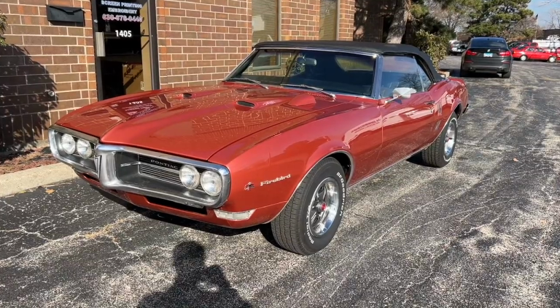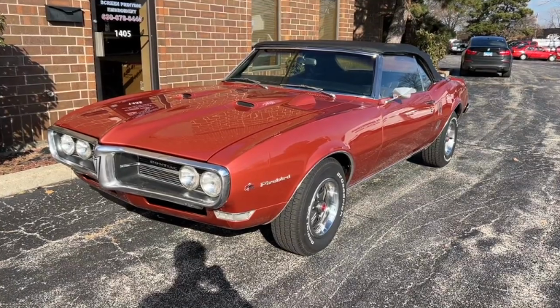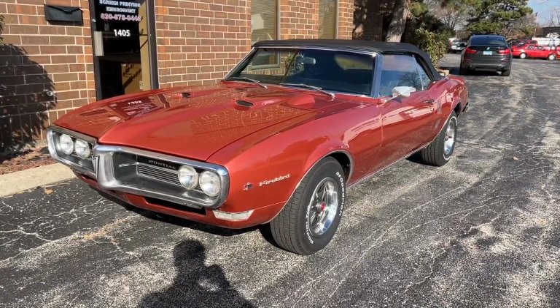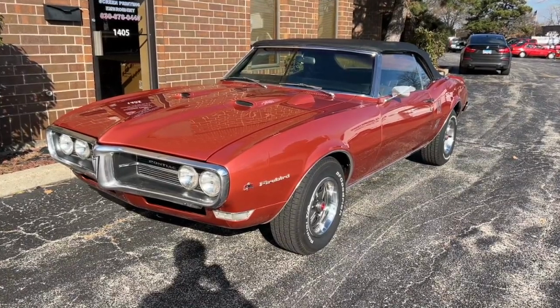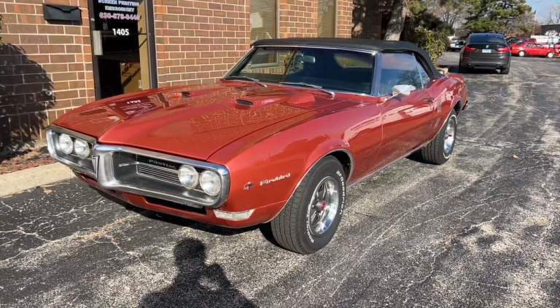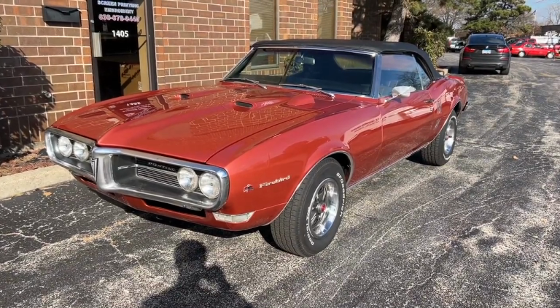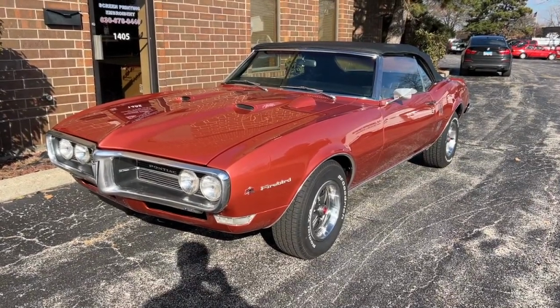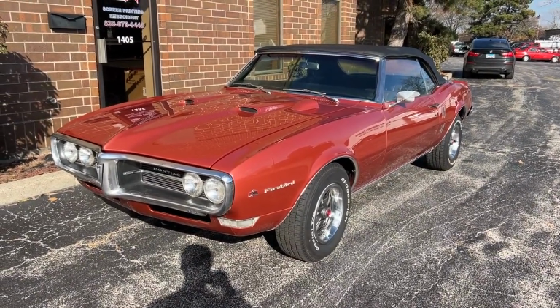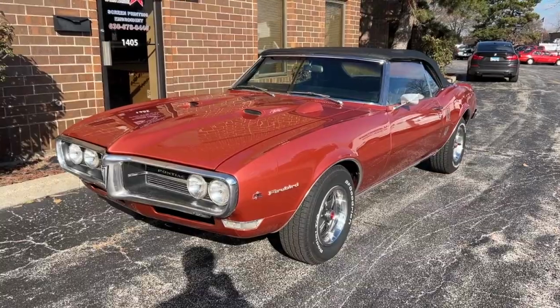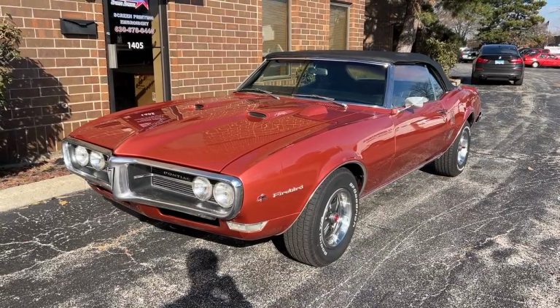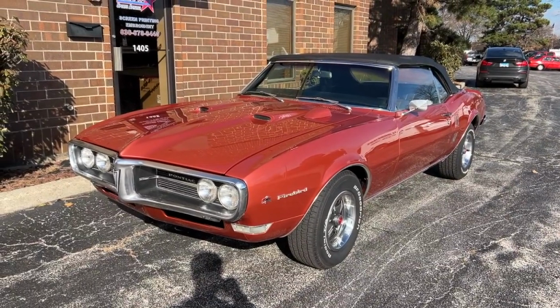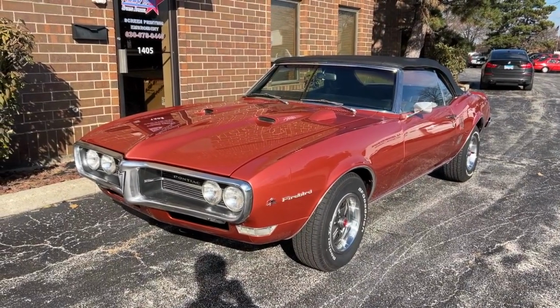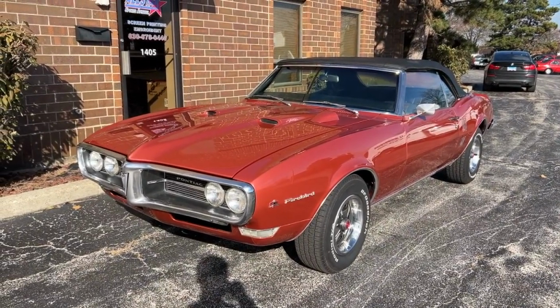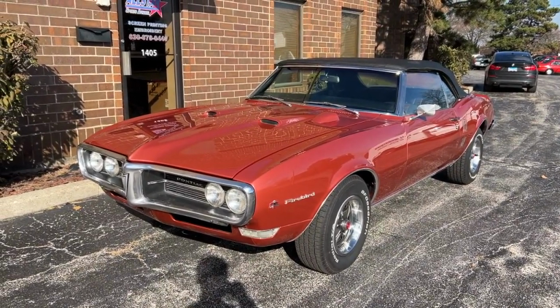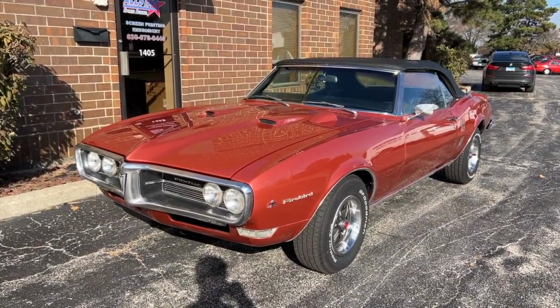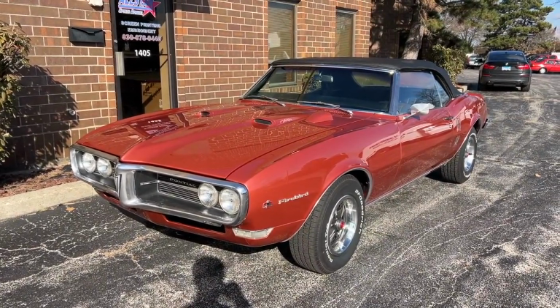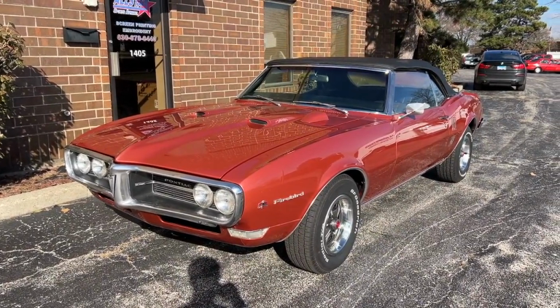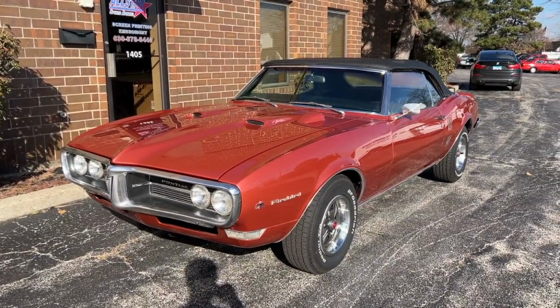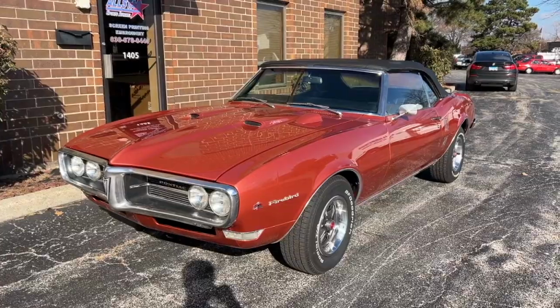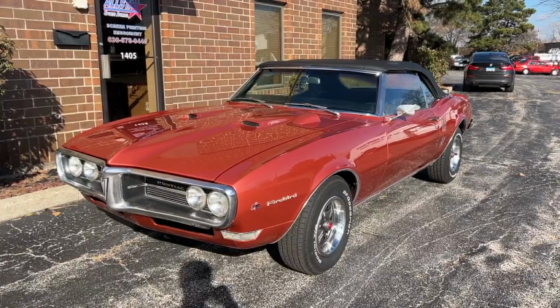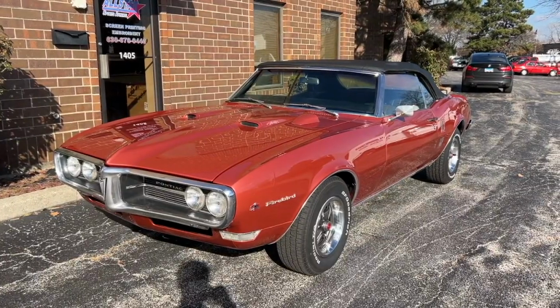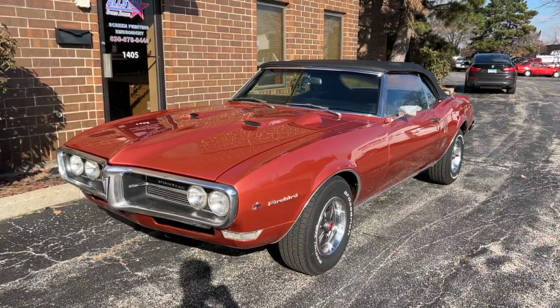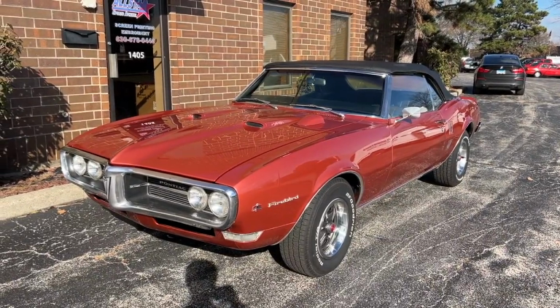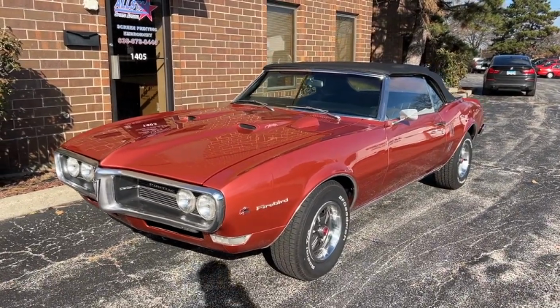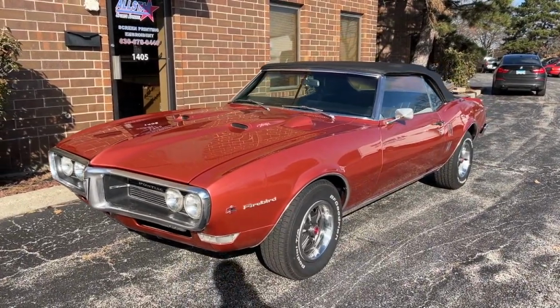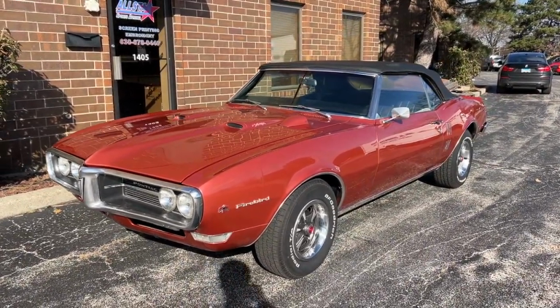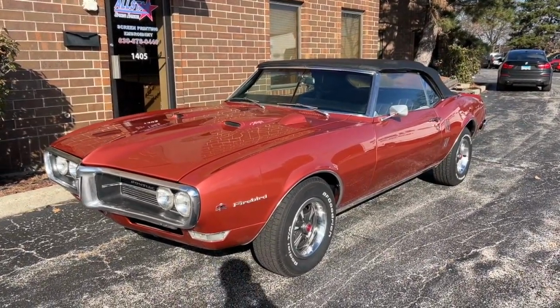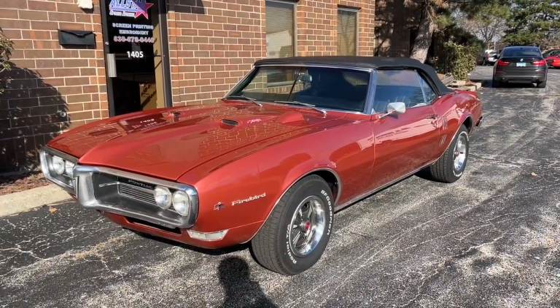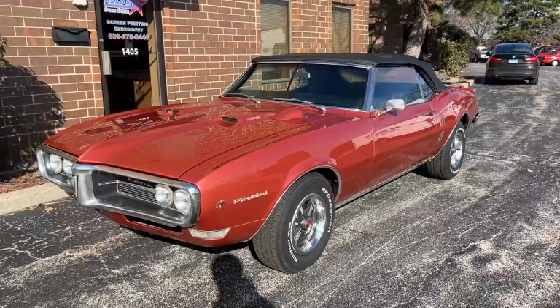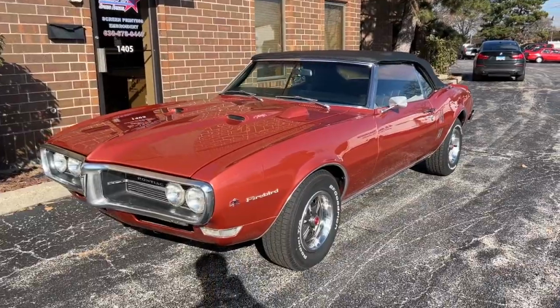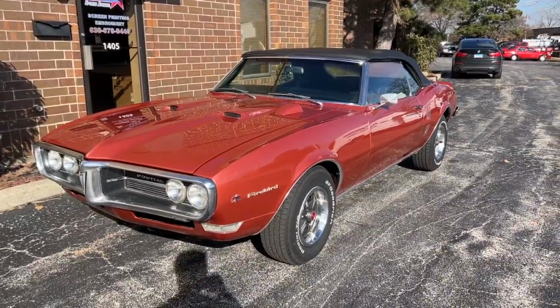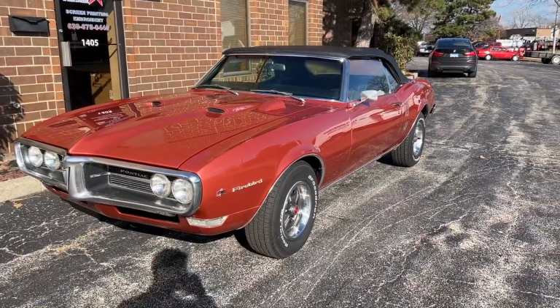Up for sale: 1968 Pontiac Firebird convertible. I'm going to walk around to tell you about the car, fire it up, and then drive it. If you enjoy the video, please like and subscribe to the channel if you want to see more videos like this.